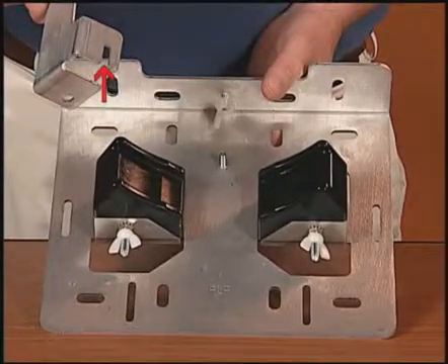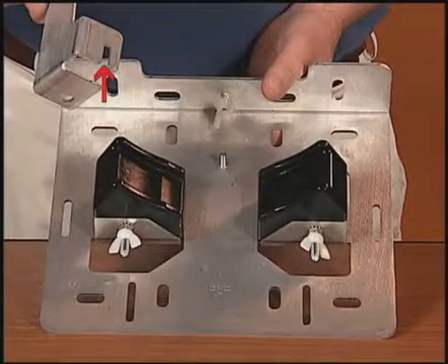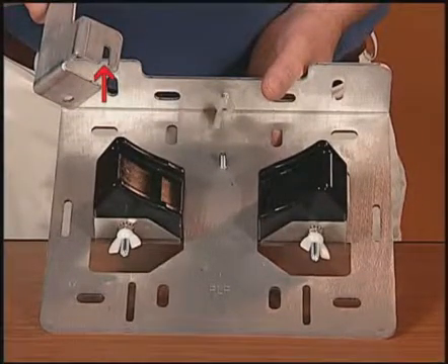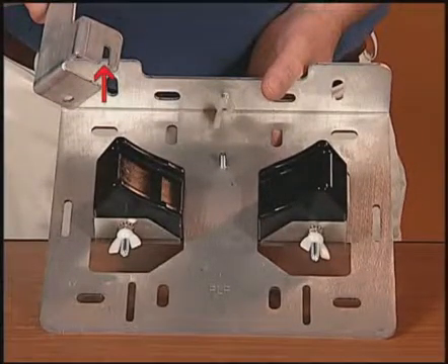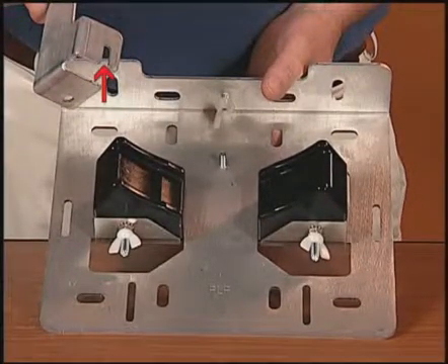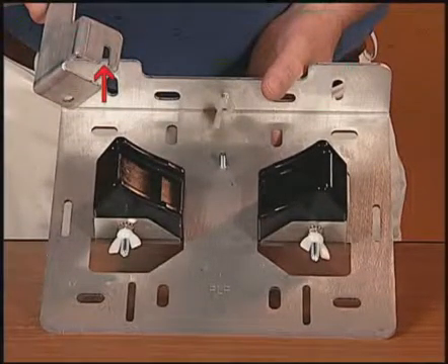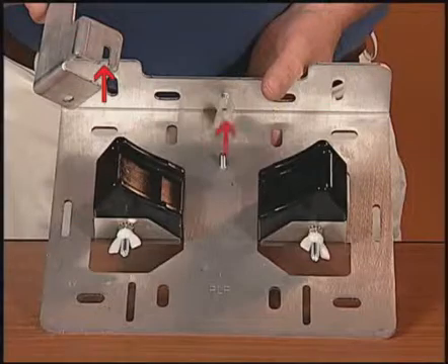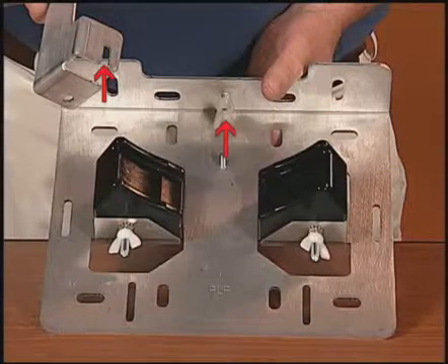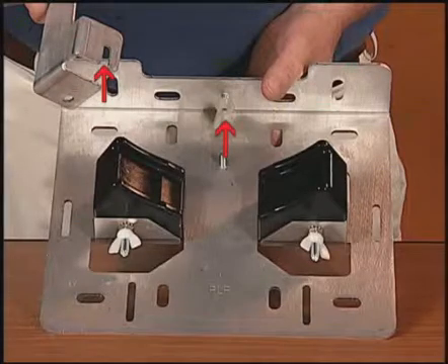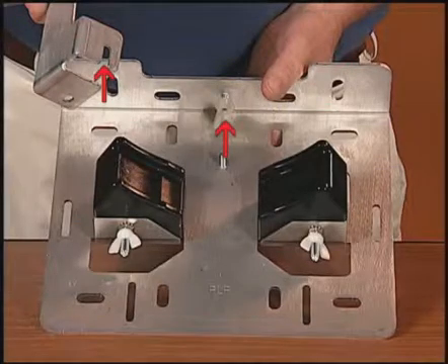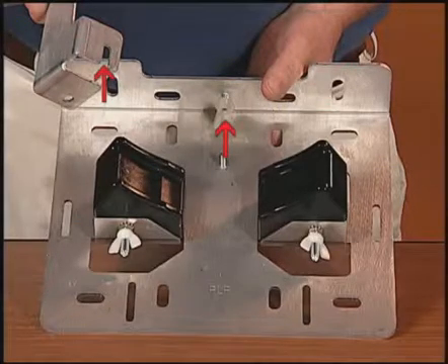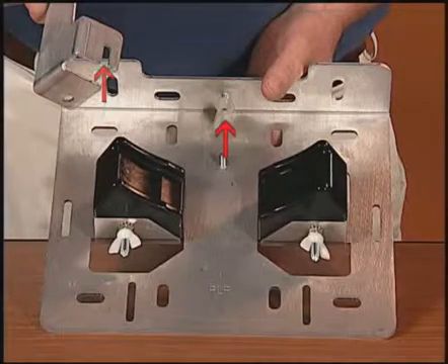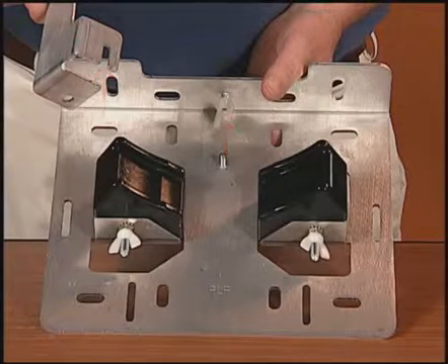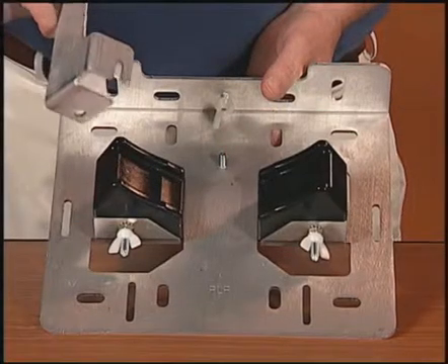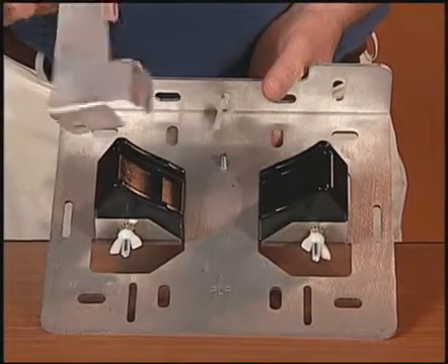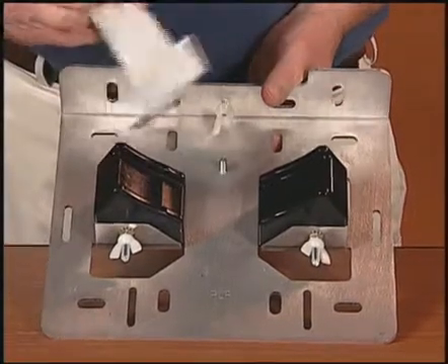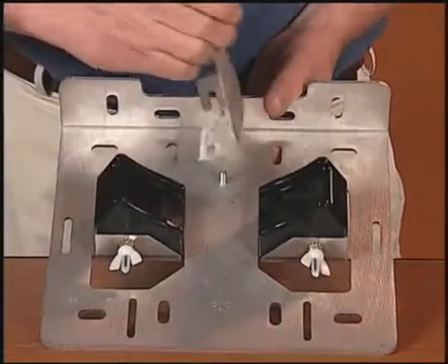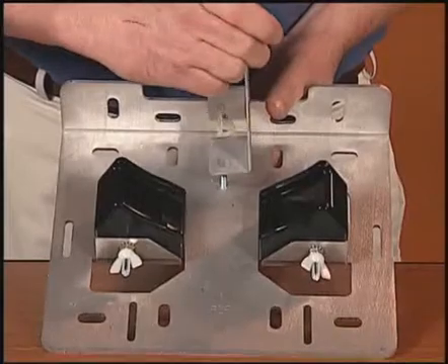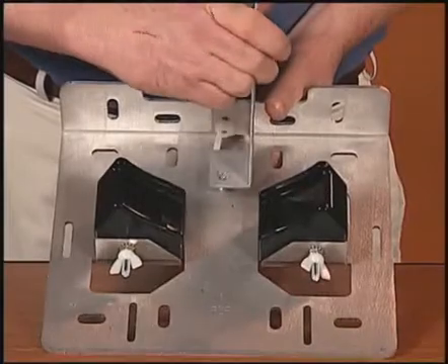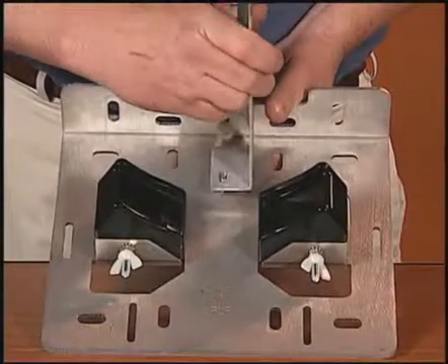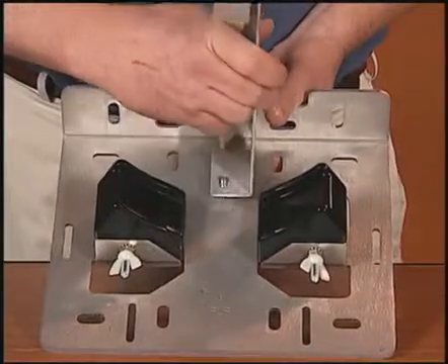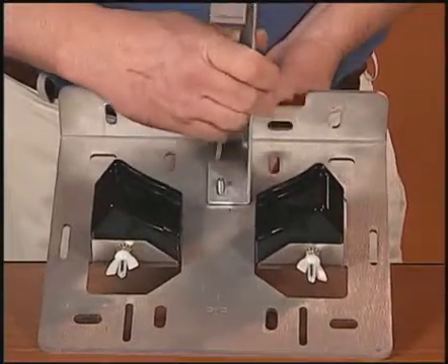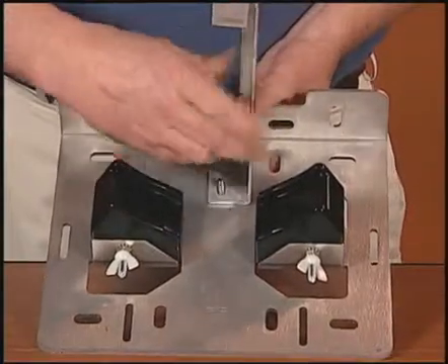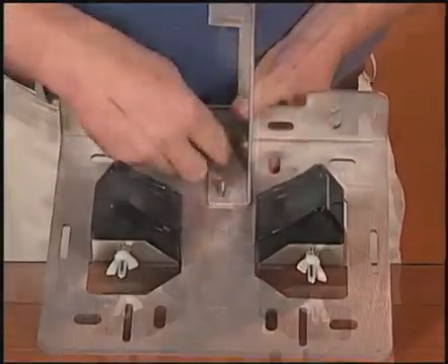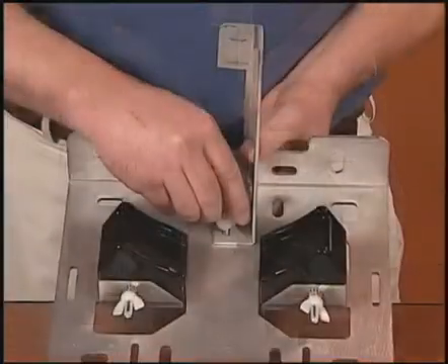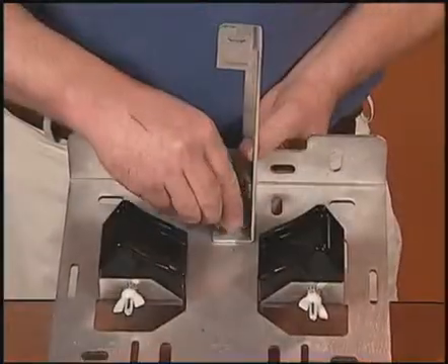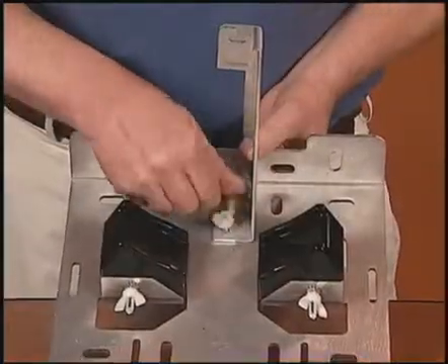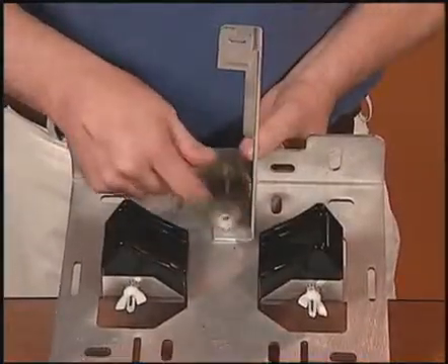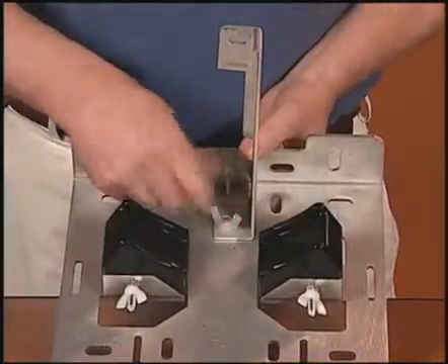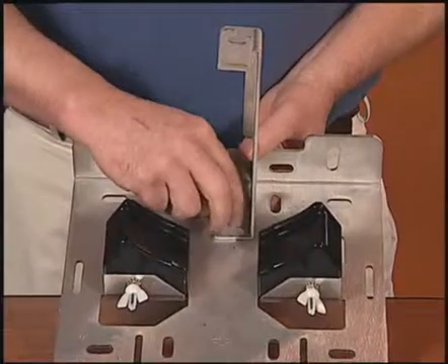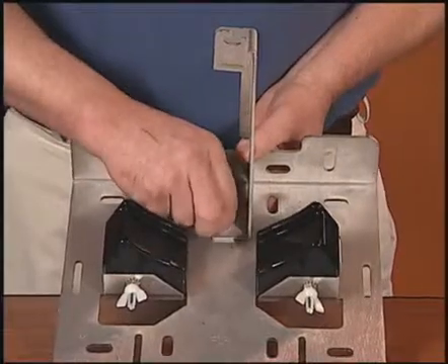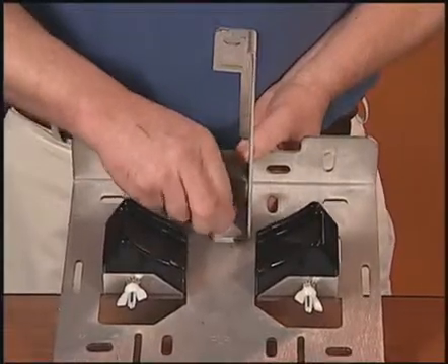Position the slot on the support bracket over the stud on the back wall of the fixture base. Tighten the wingnut to secure the bracket against the back wall of the fixture base. Install a second wingnut to secure the bottom of the support bracket.